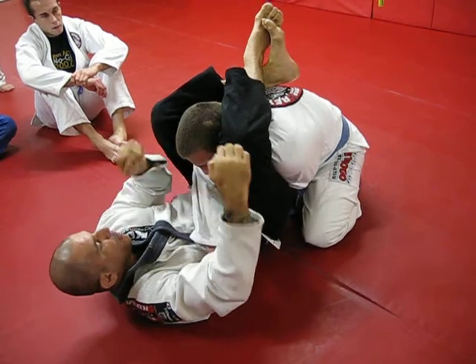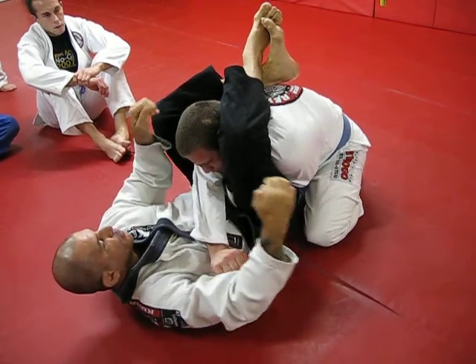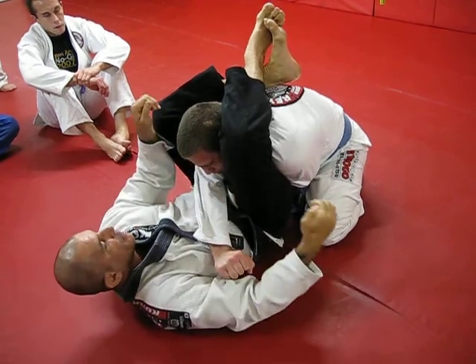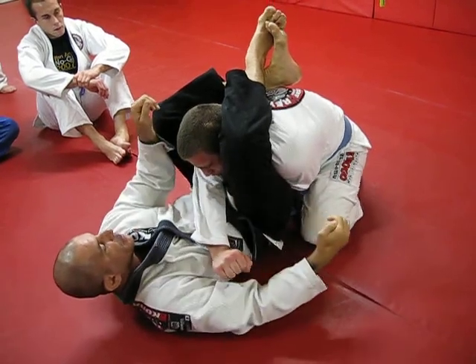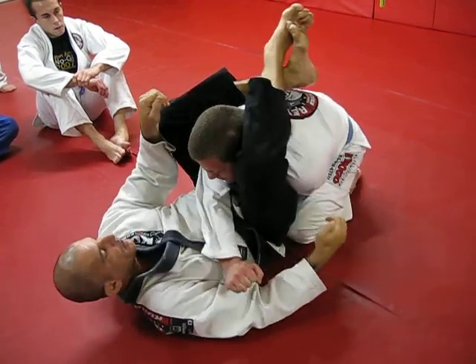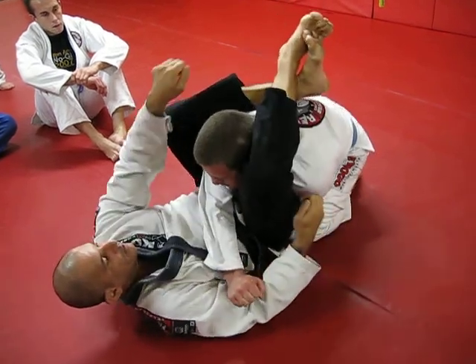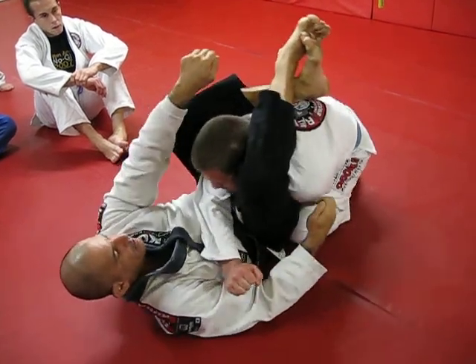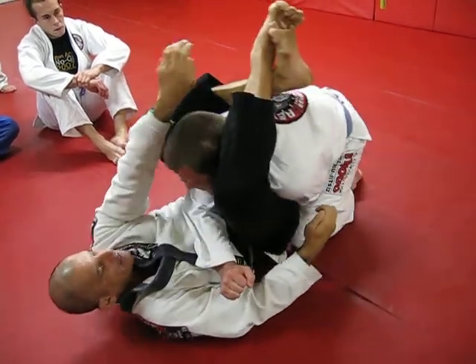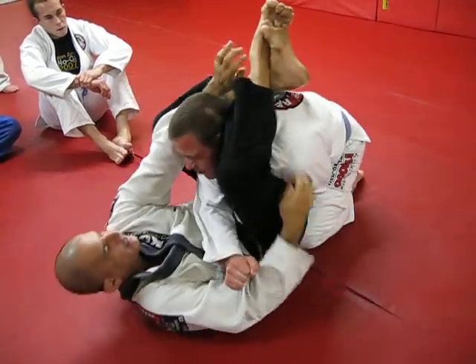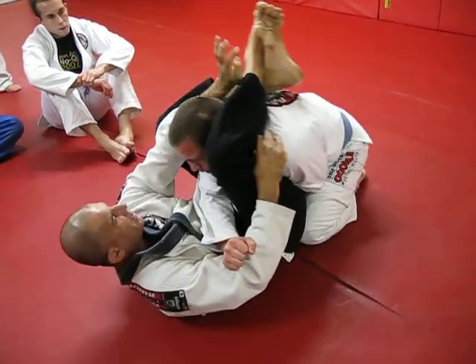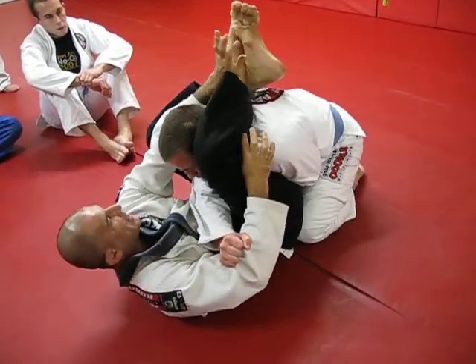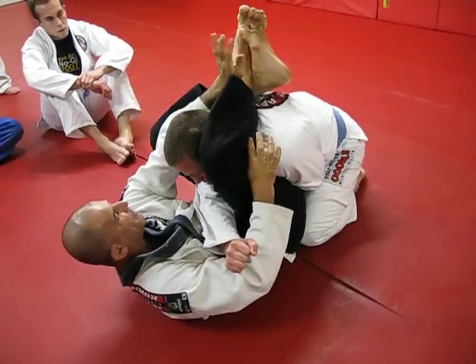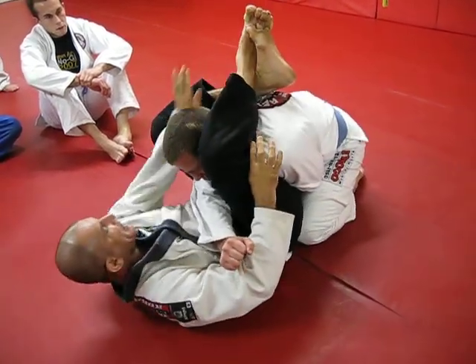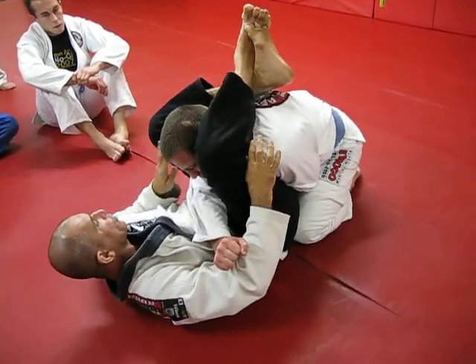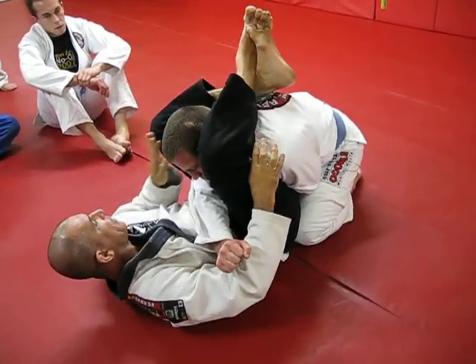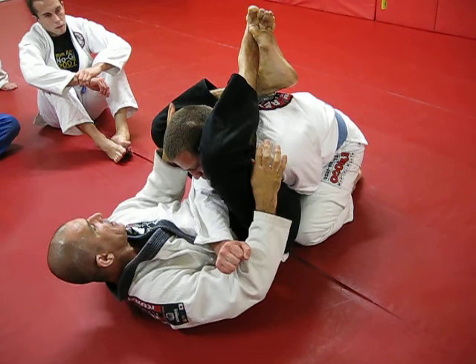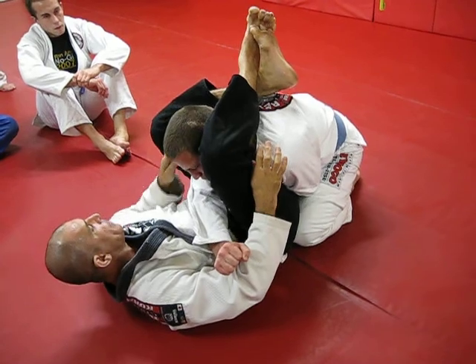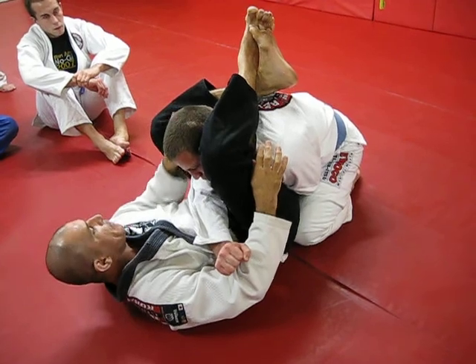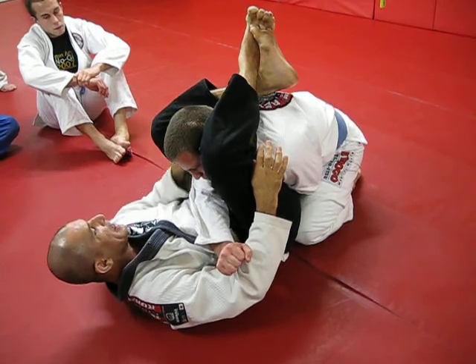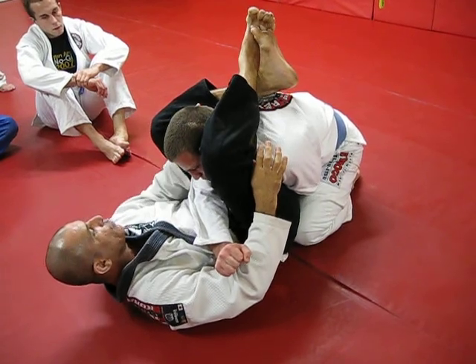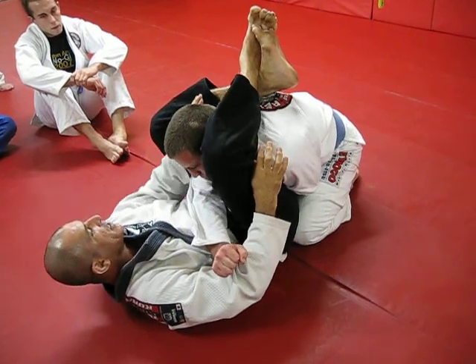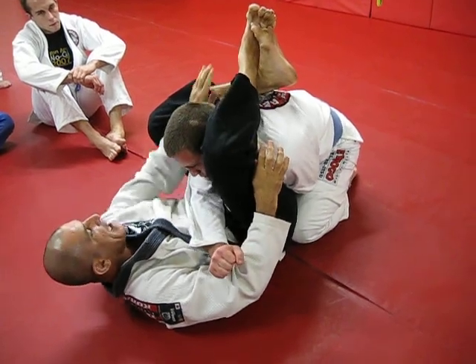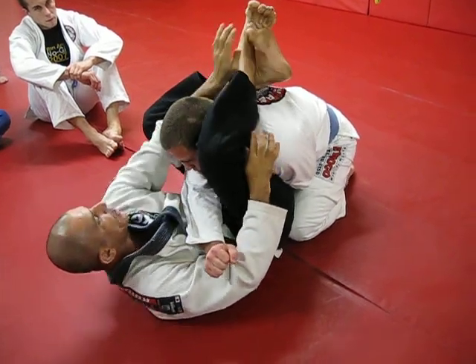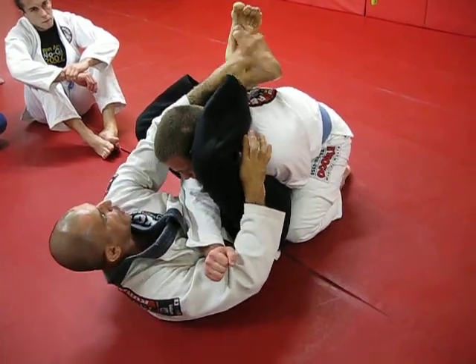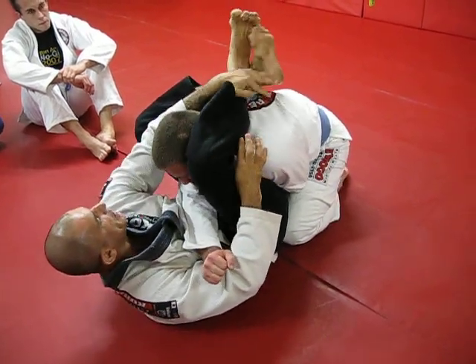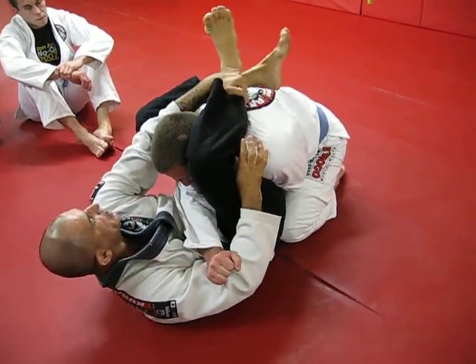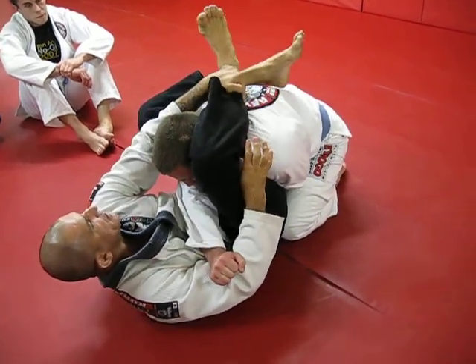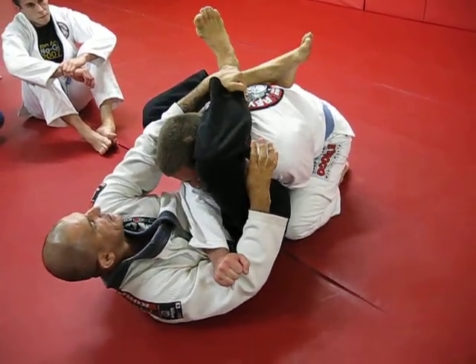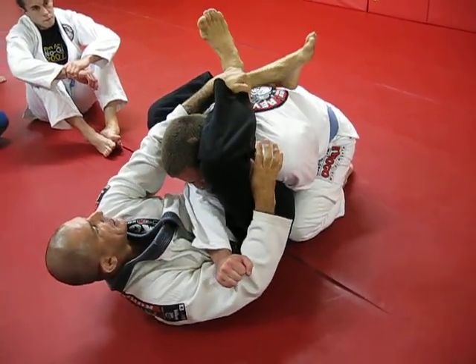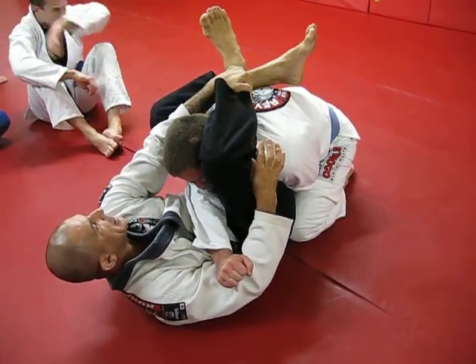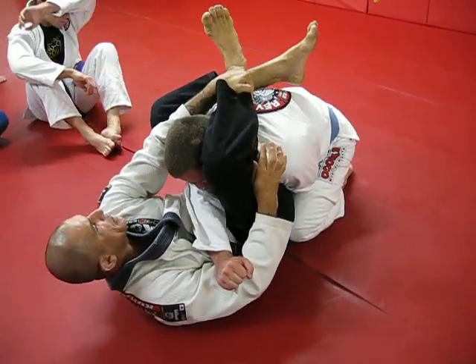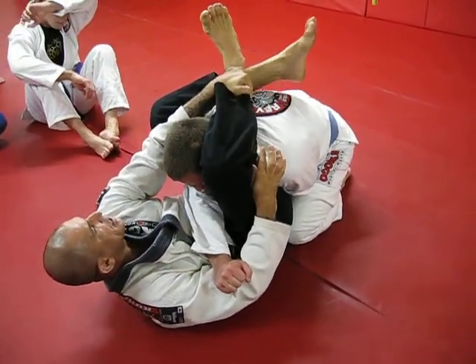Push me down — push me up, Dimitri. I have plenty of time to come between my knee, between his head. Hold my shin. I need a little bit of adjustment.